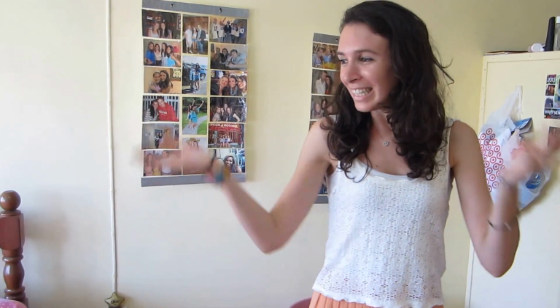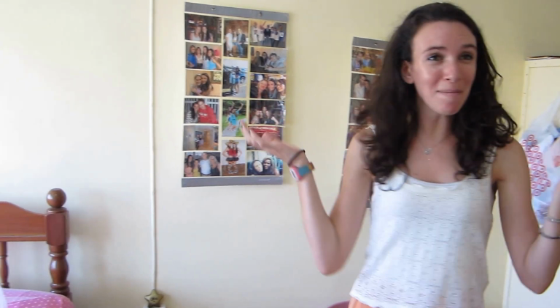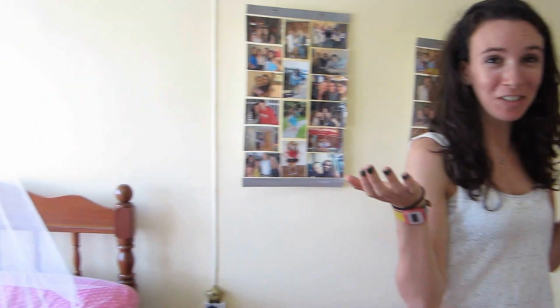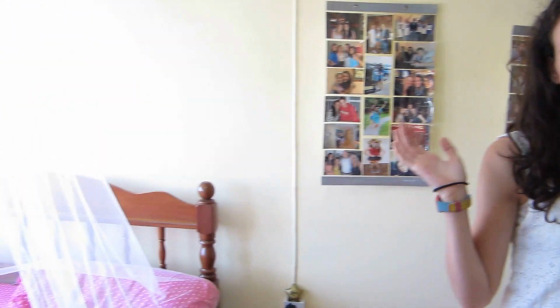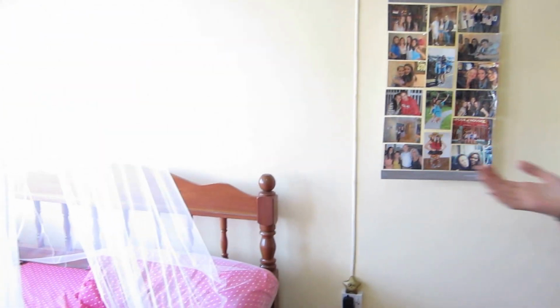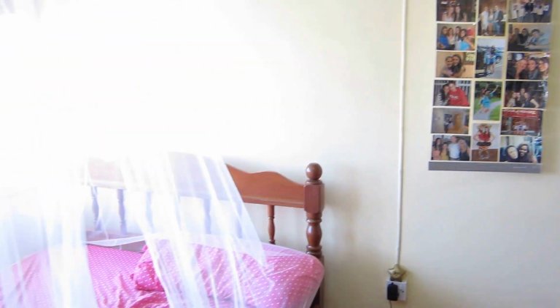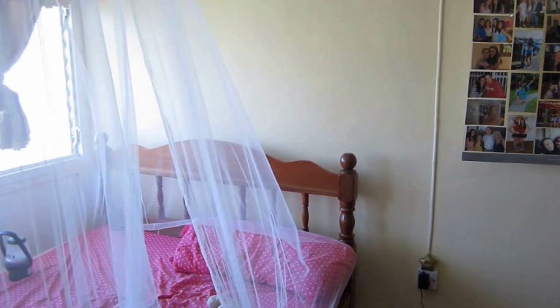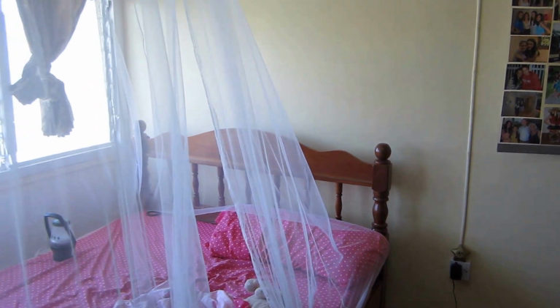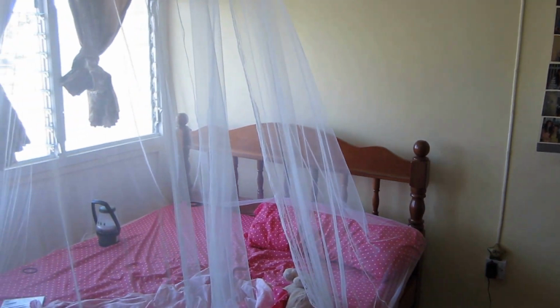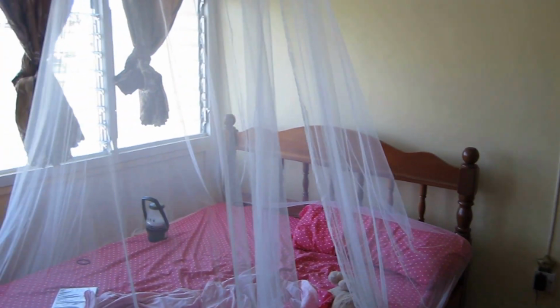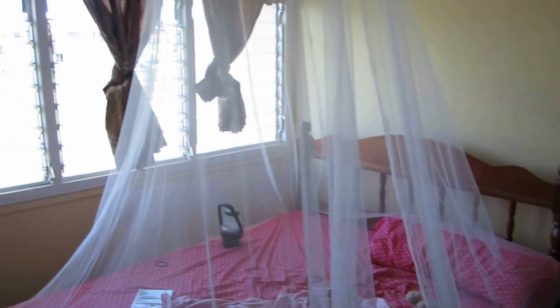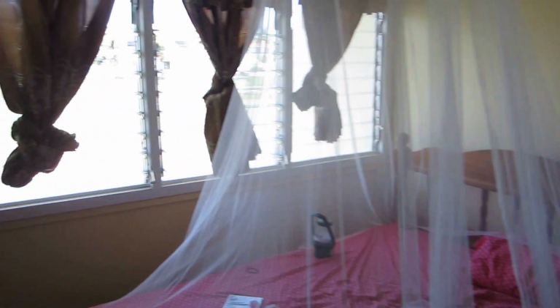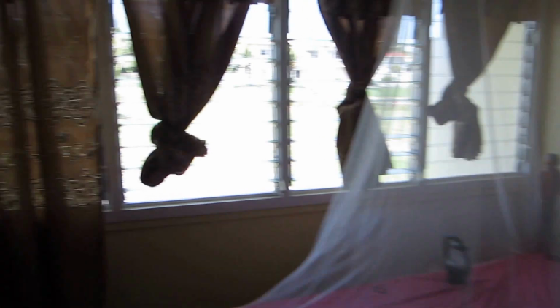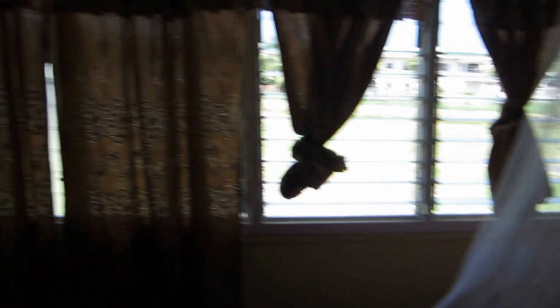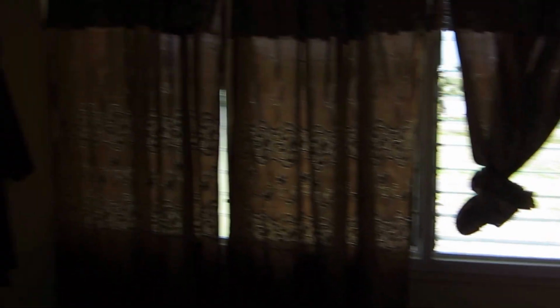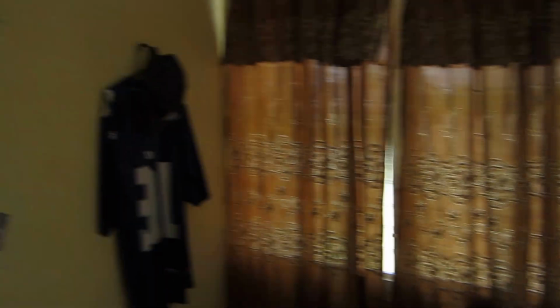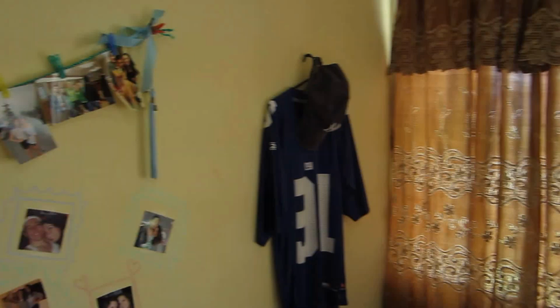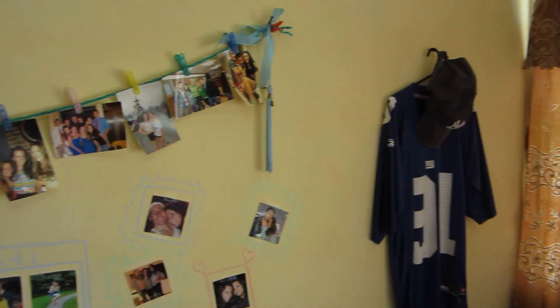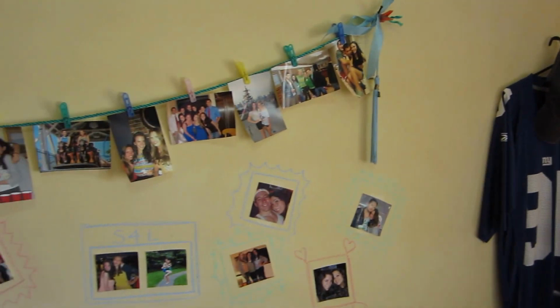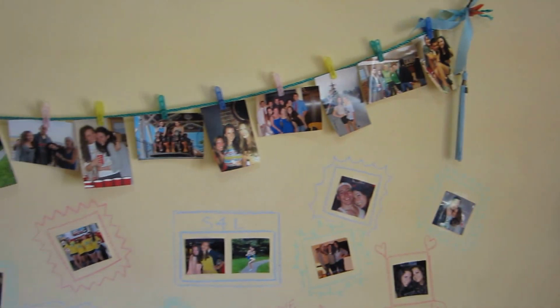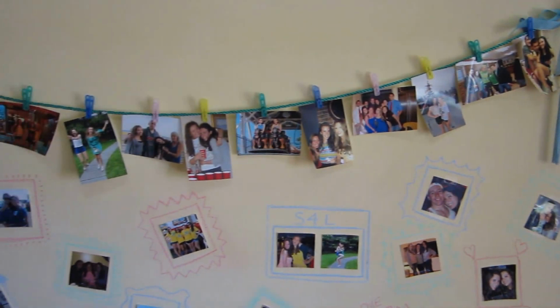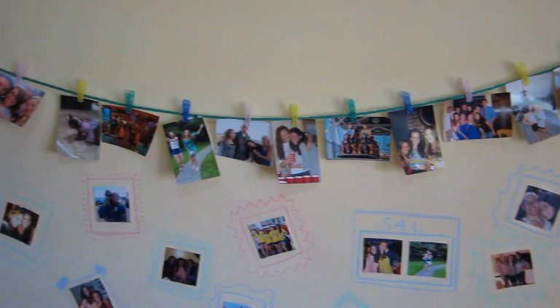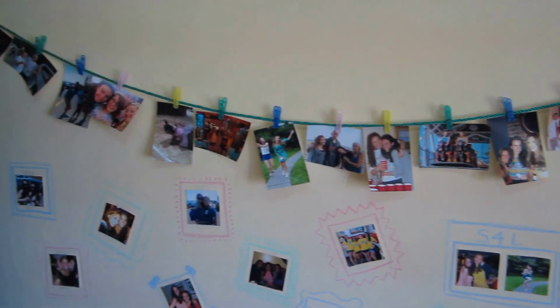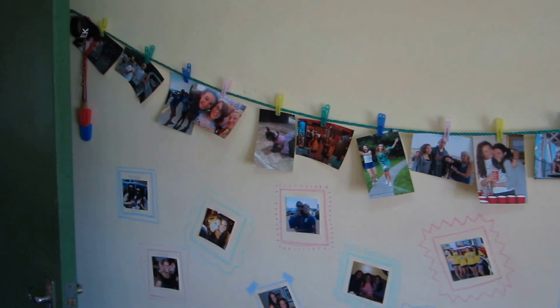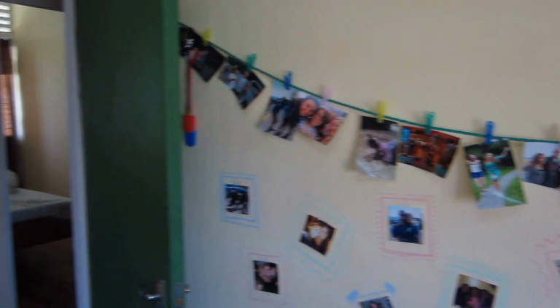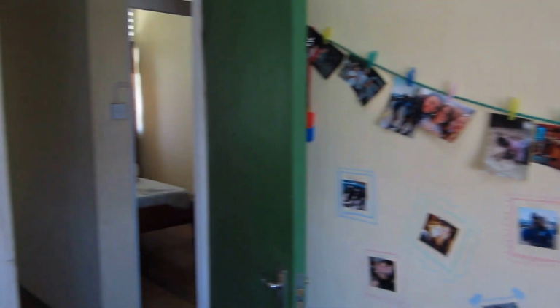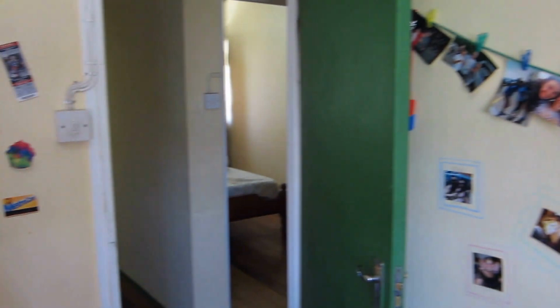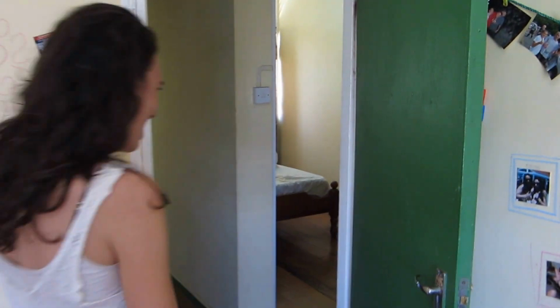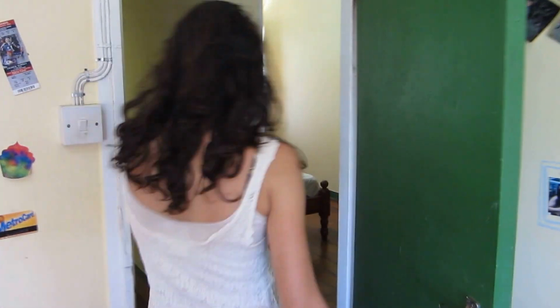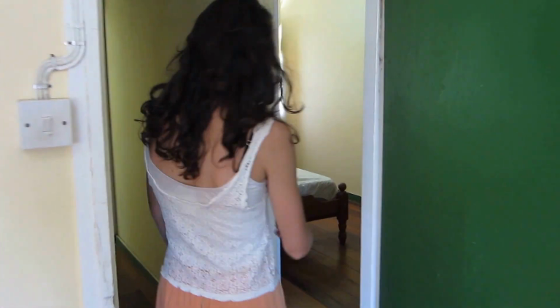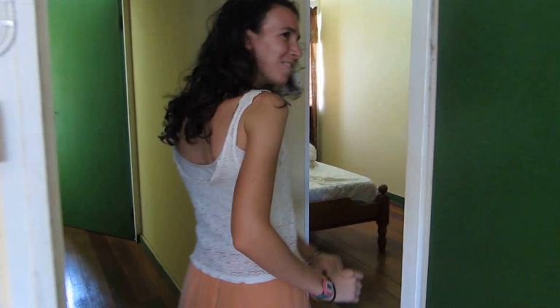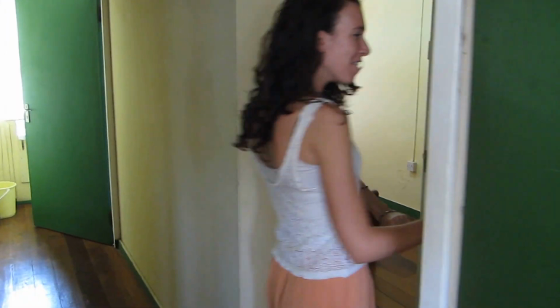This is my bedroom — a little messy, I tried to clean. And this is the rest of the apartment.